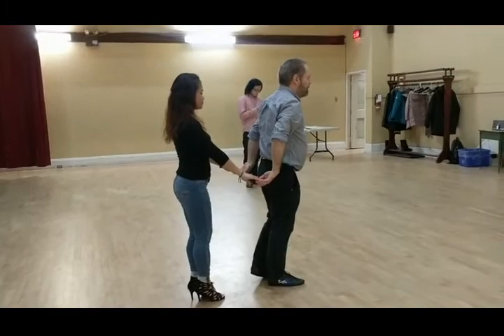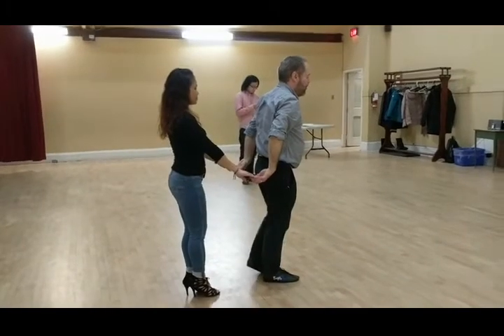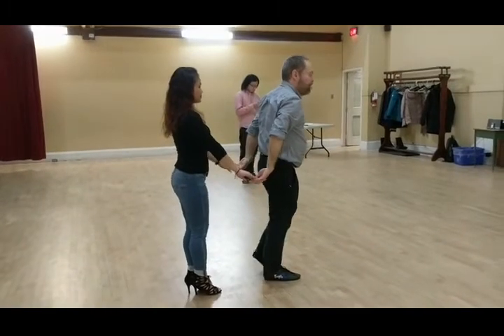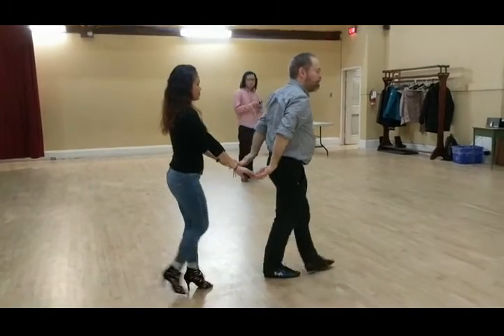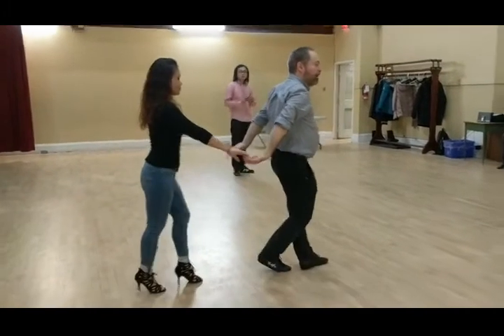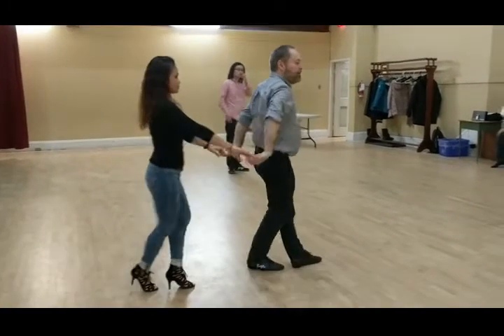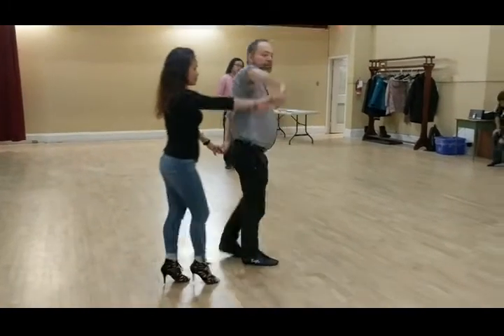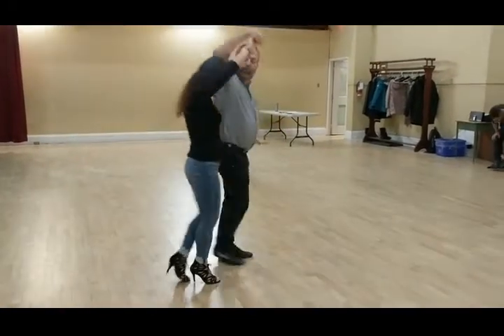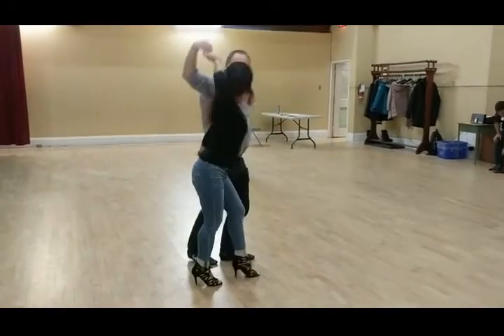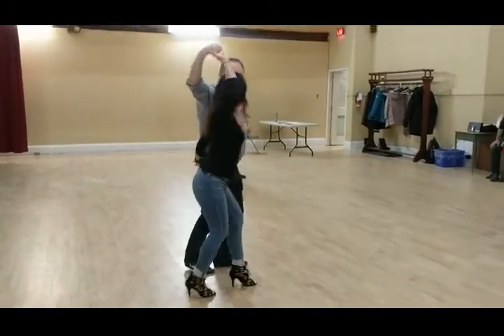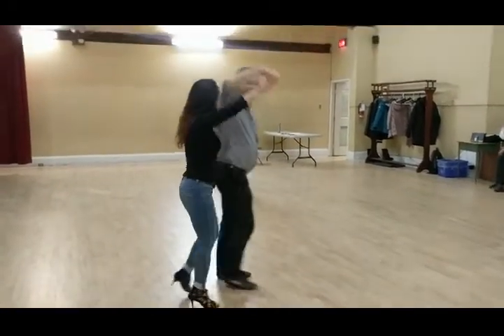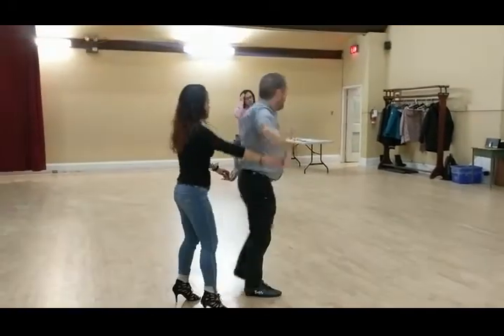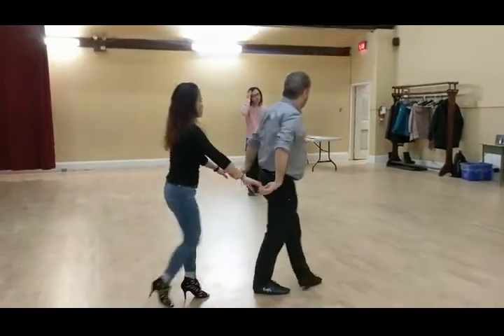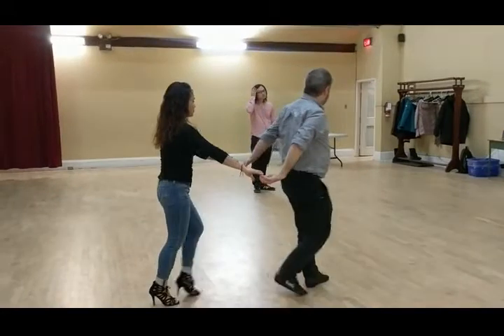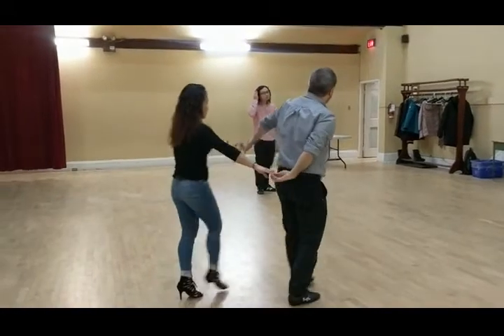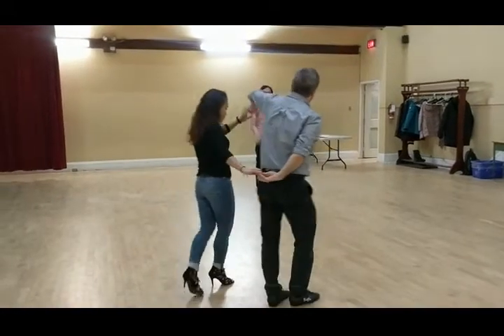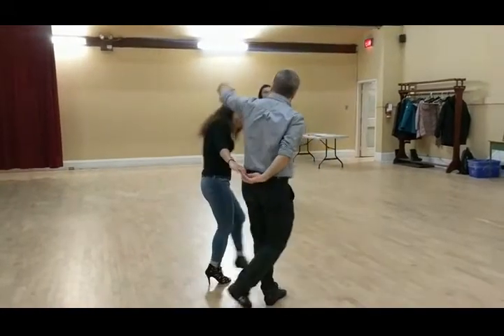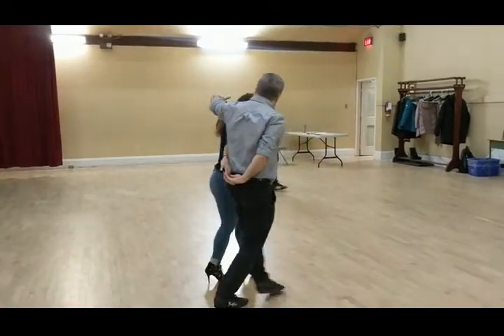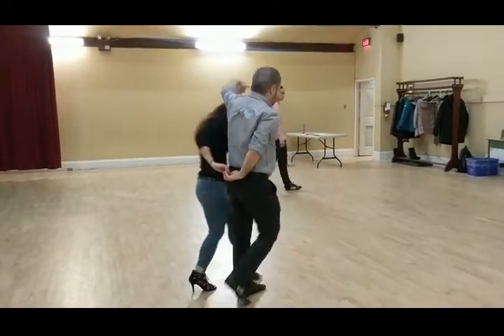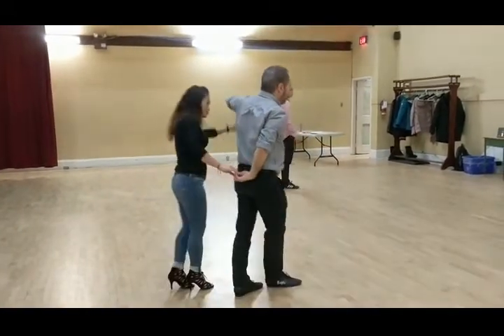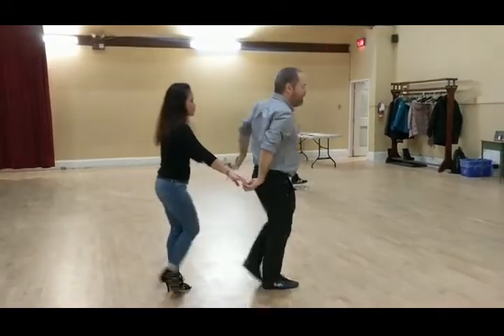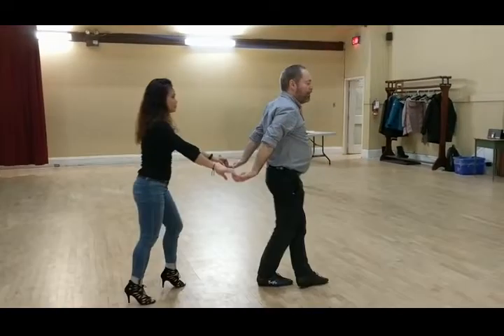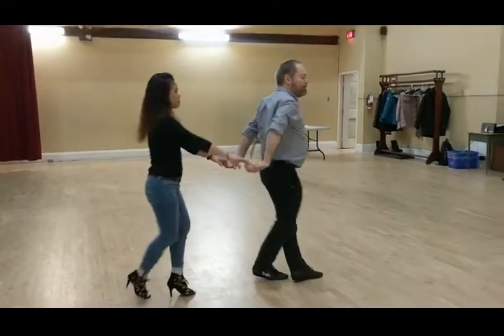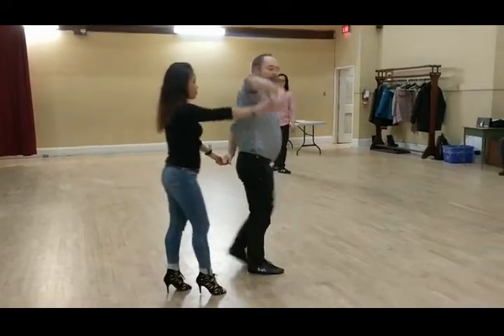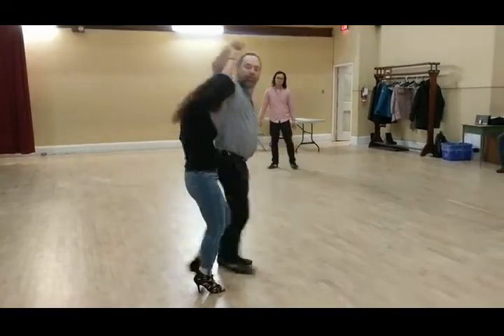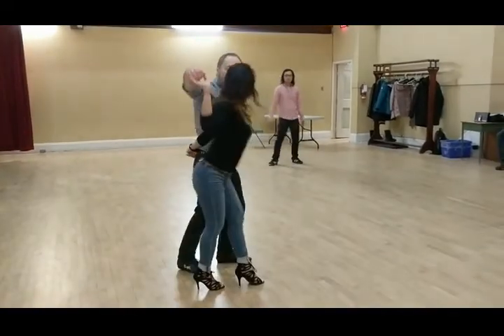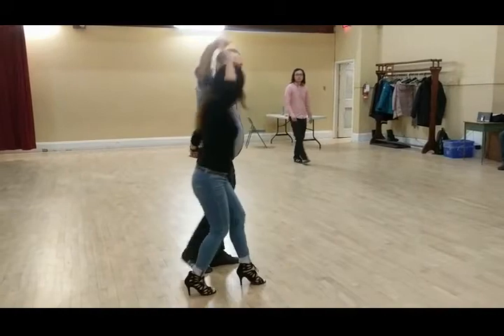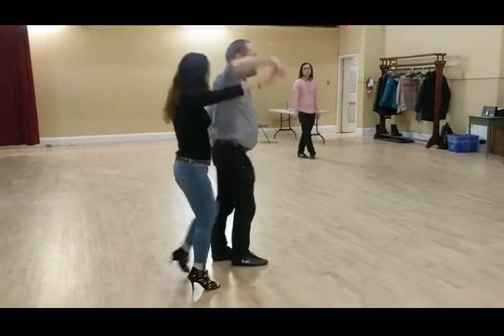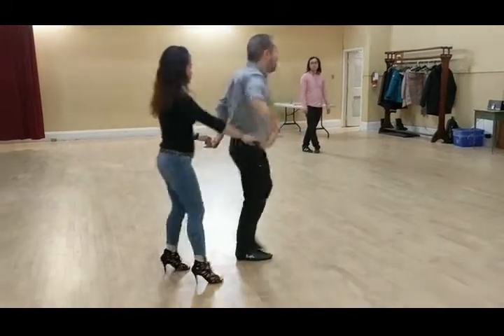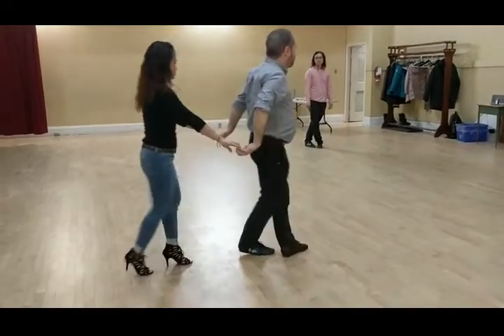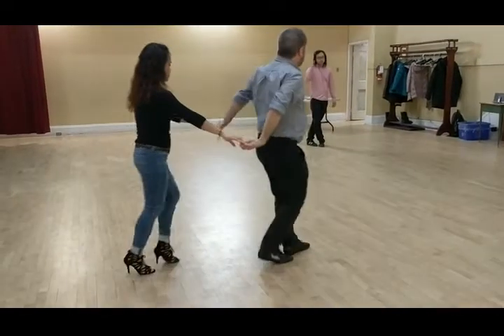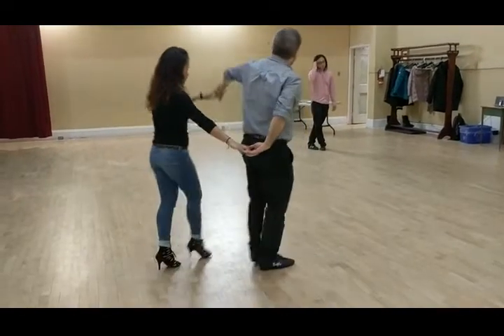Do some weak moves. 1, 2, 3. It moves. 6, 7. 1, 2, 3. It moves. 6, 7. 1, 2, 3. People move. 6, 7. 1, 2, 3.